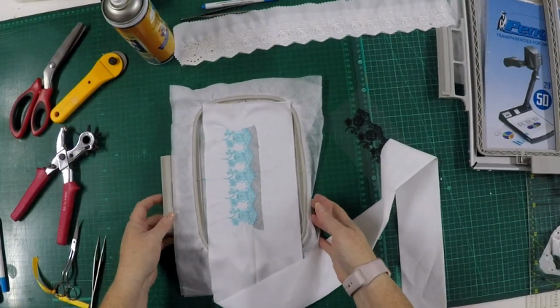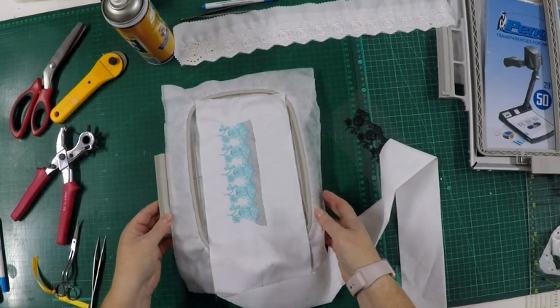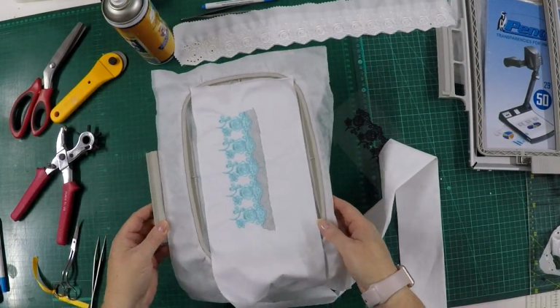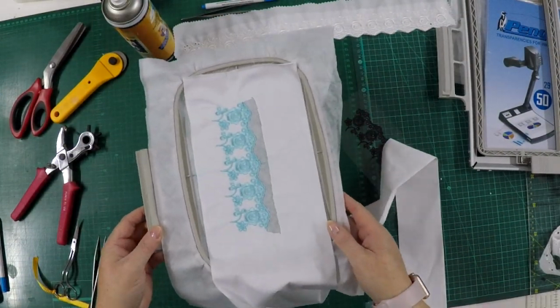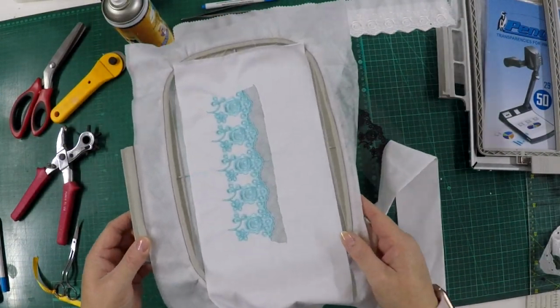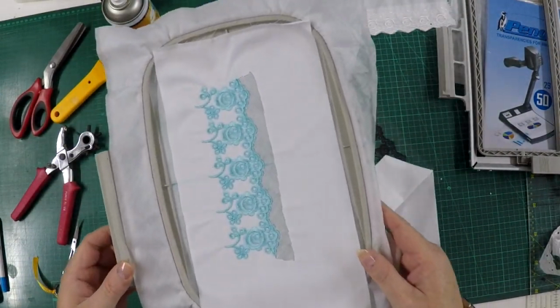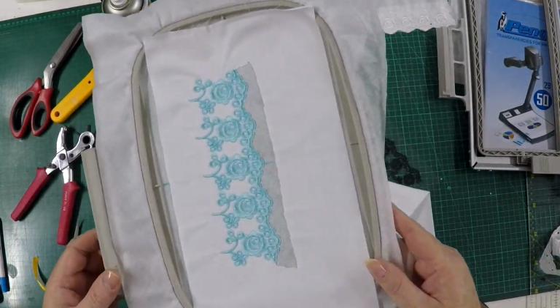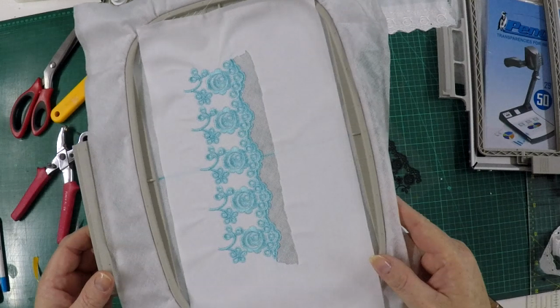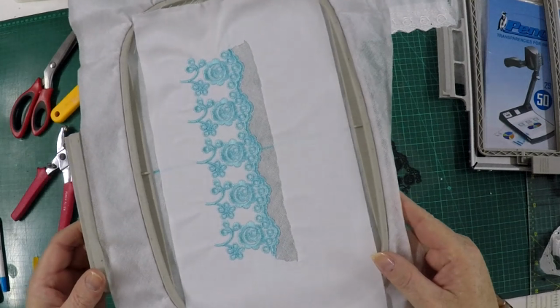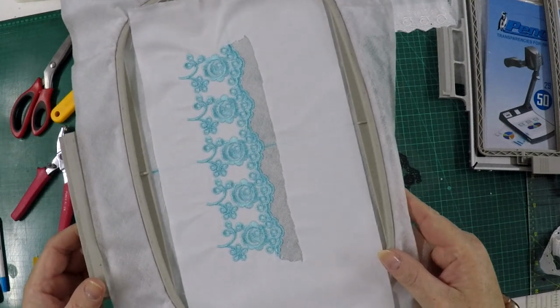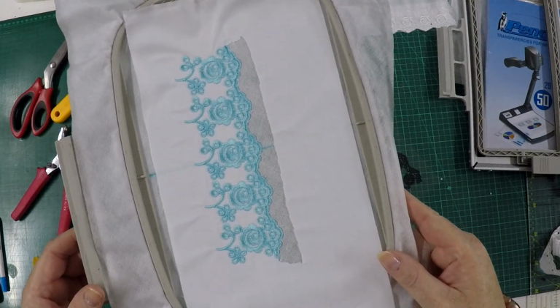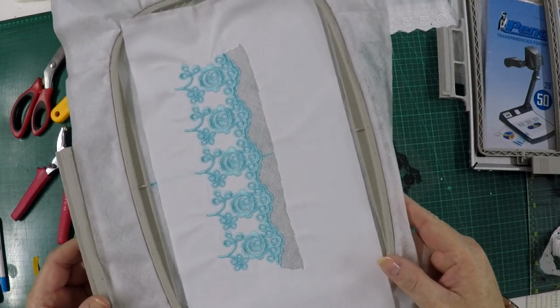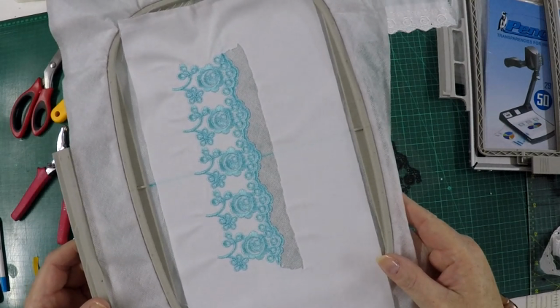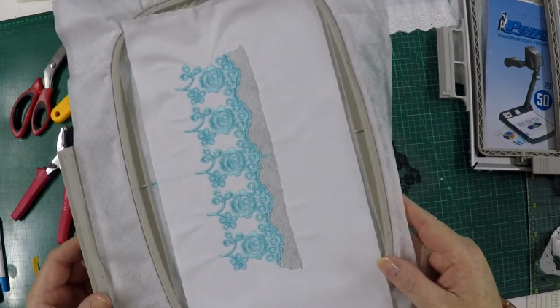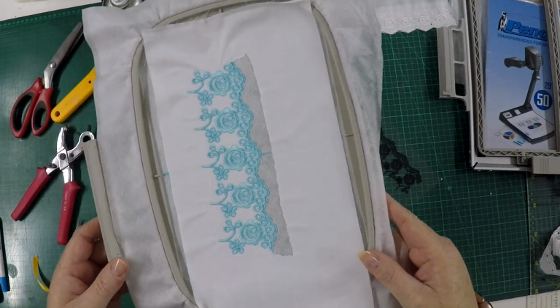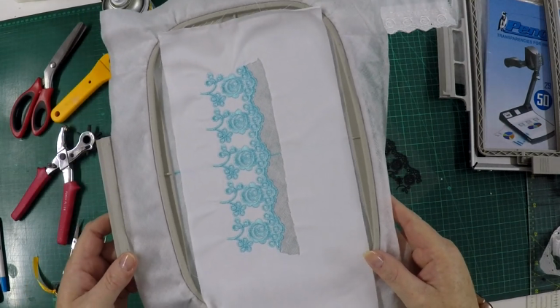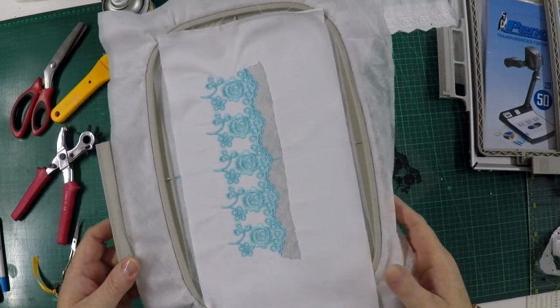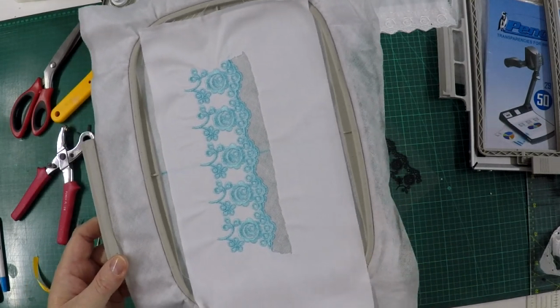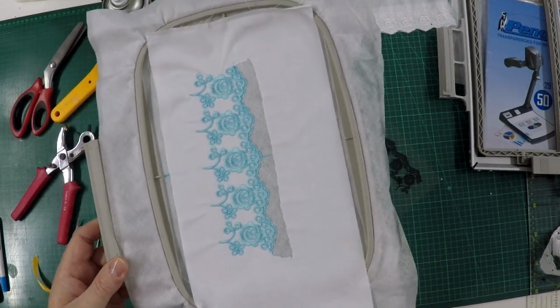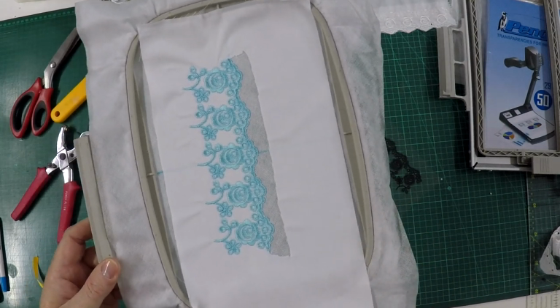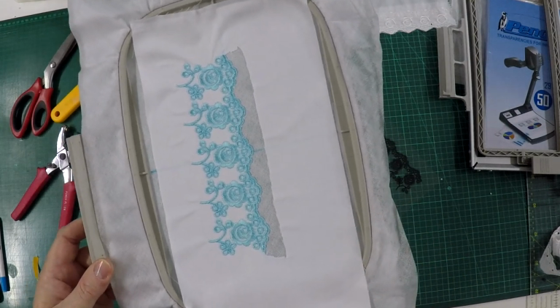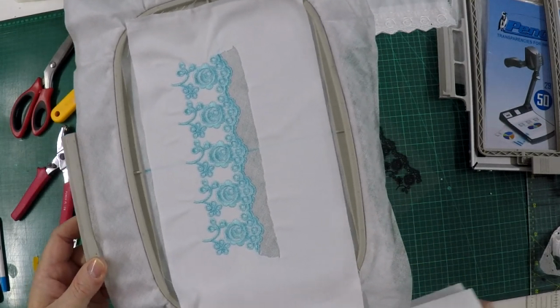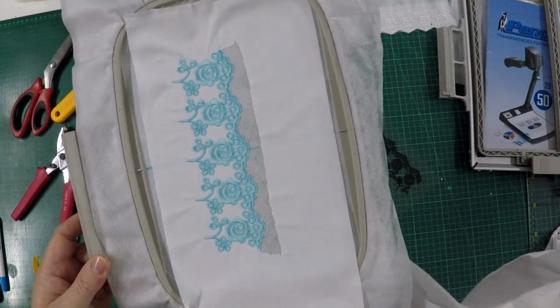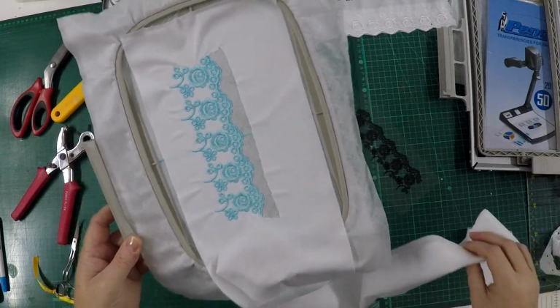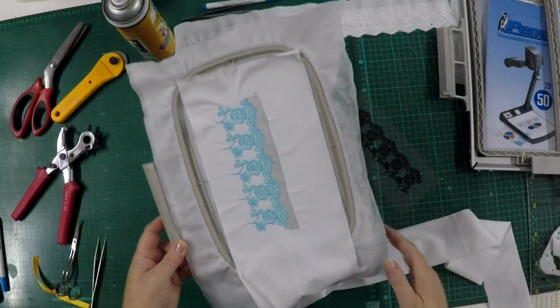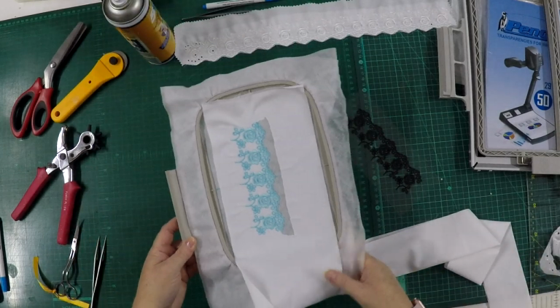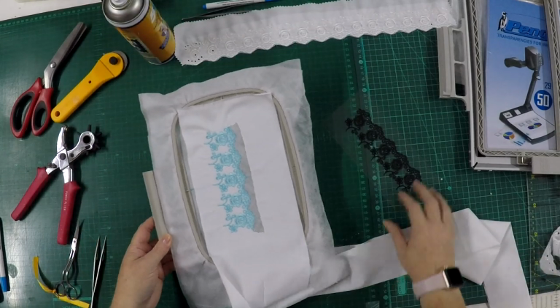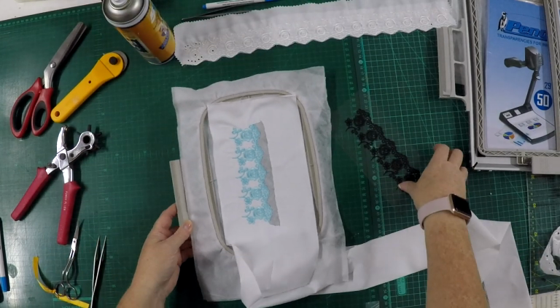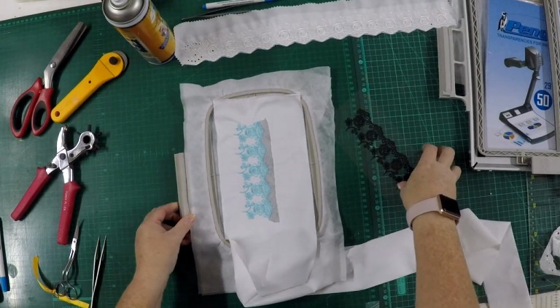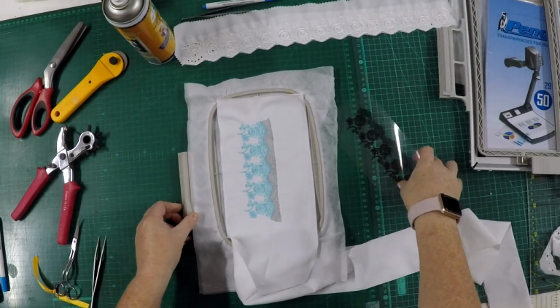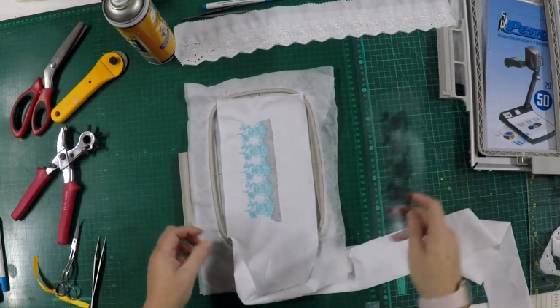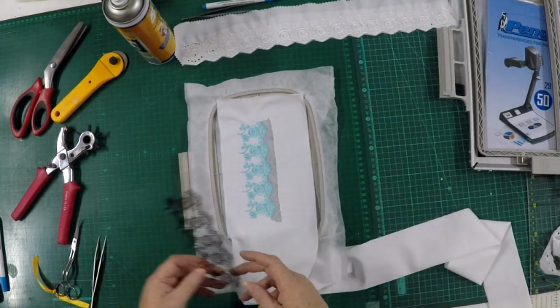The first section has just completed stitching. I've done it in blue on white so you can see the stitches clearly, and we're ready now for our second section.